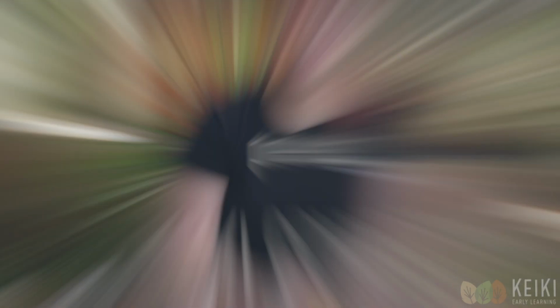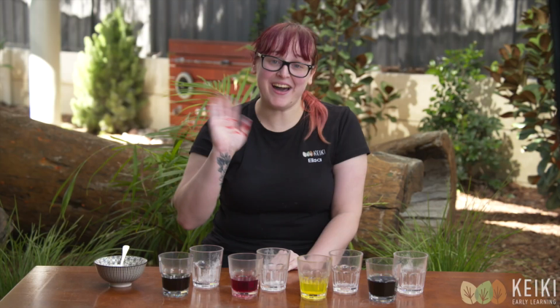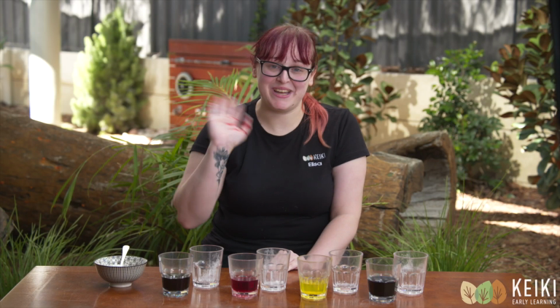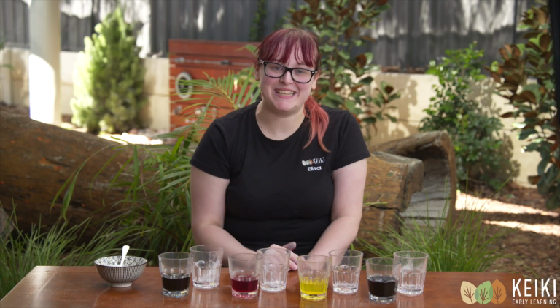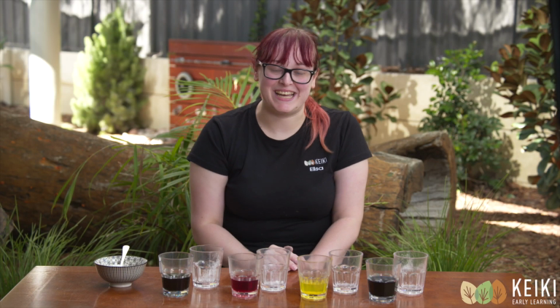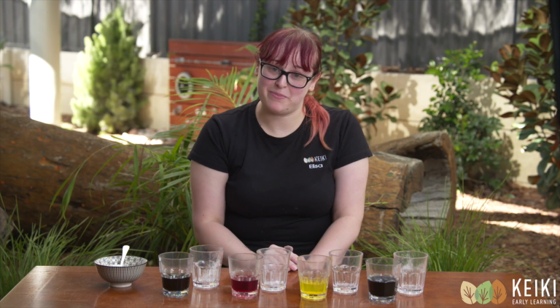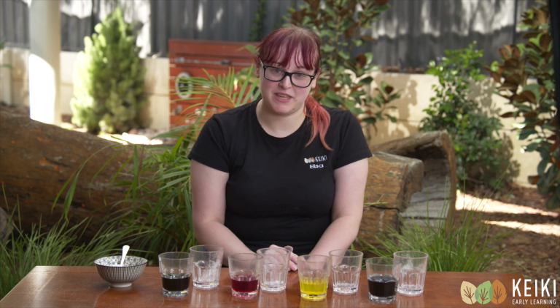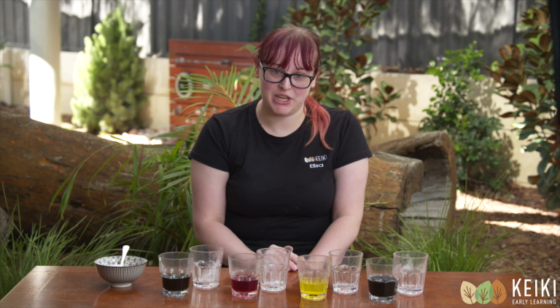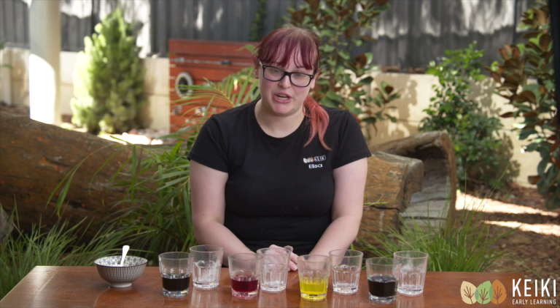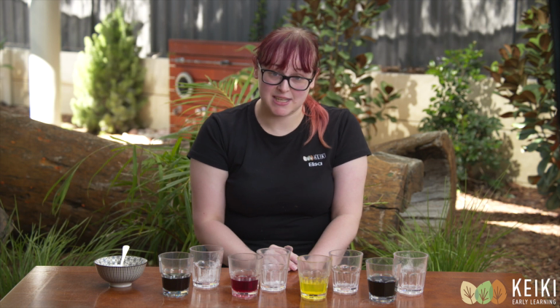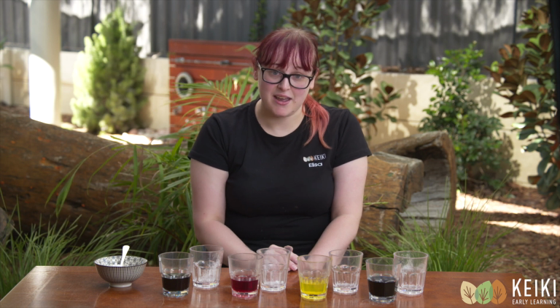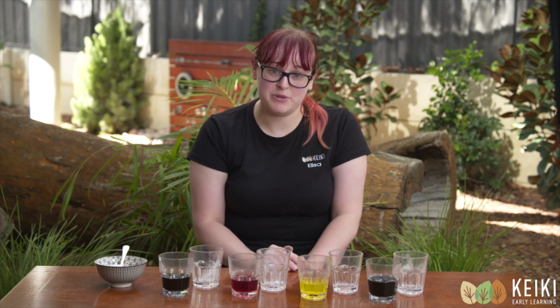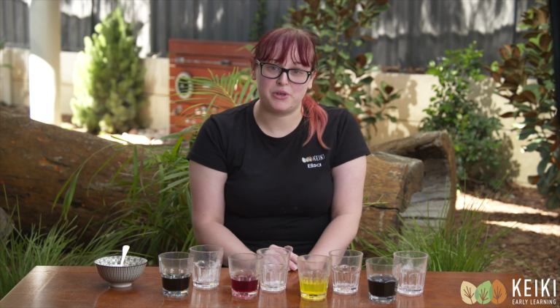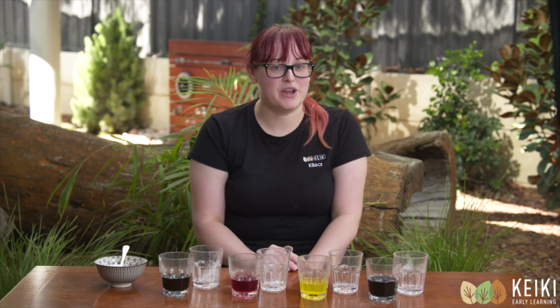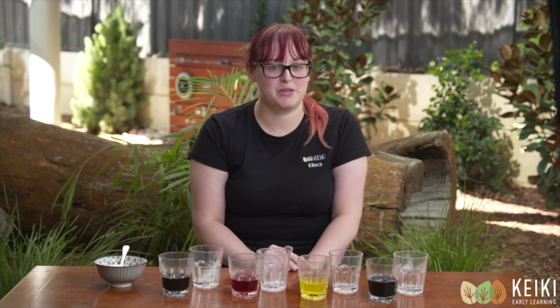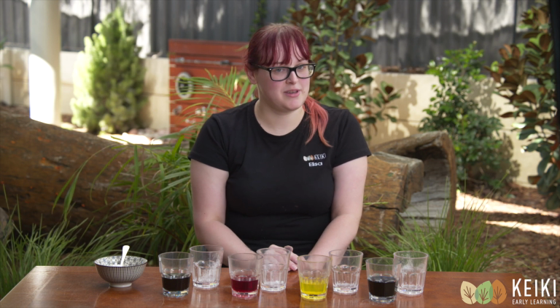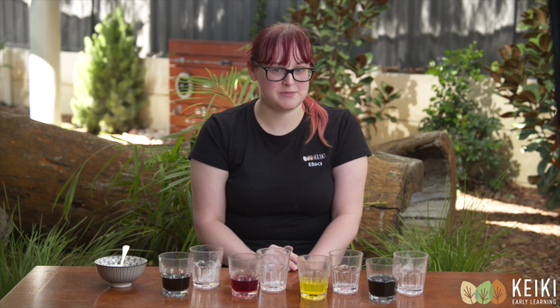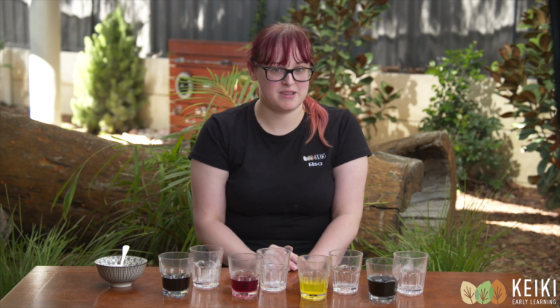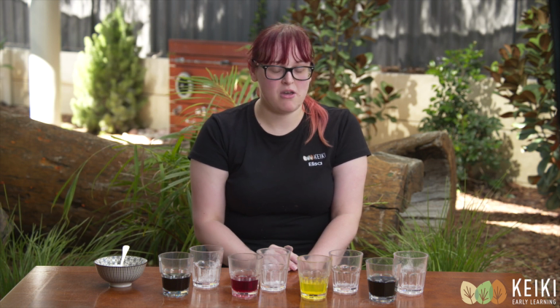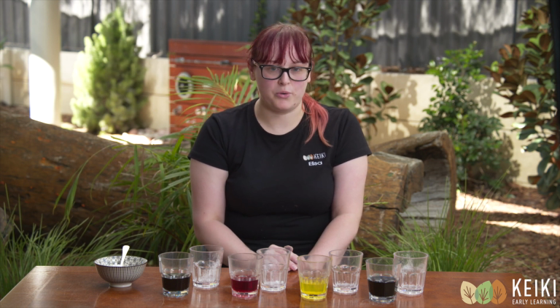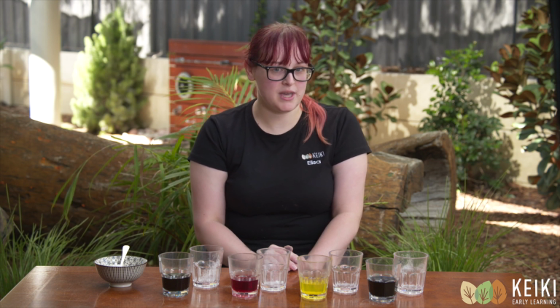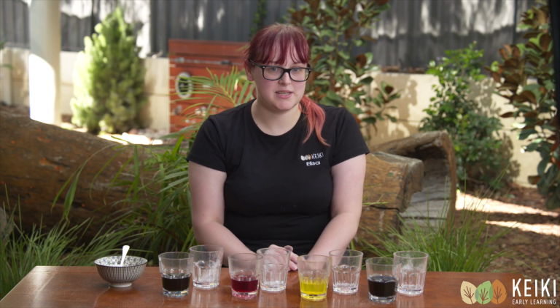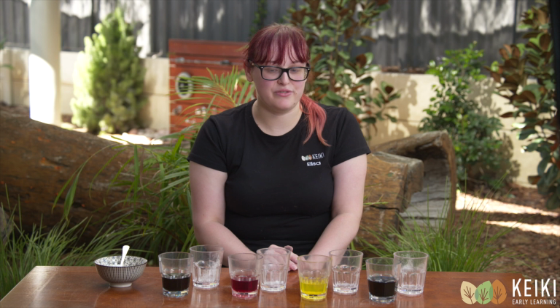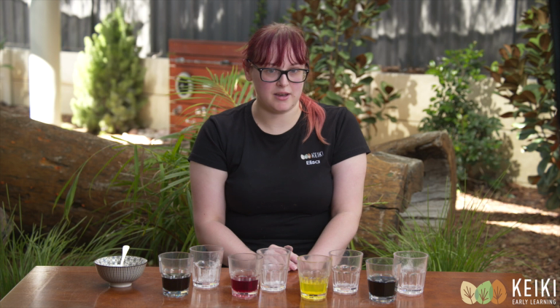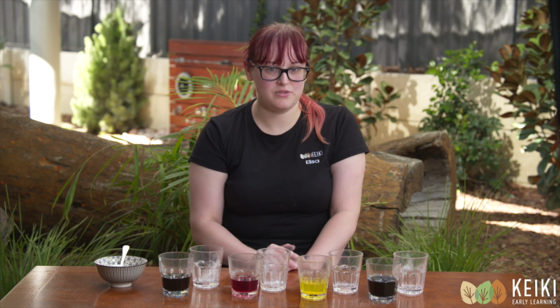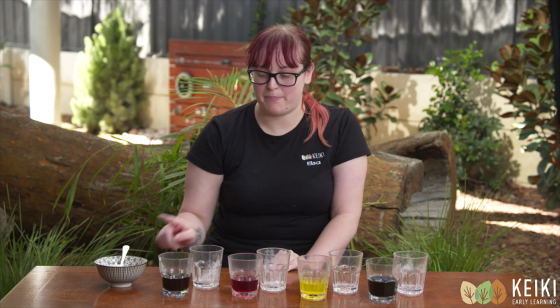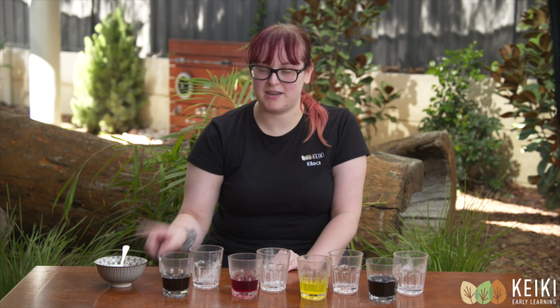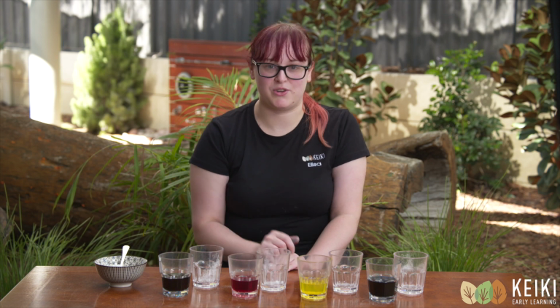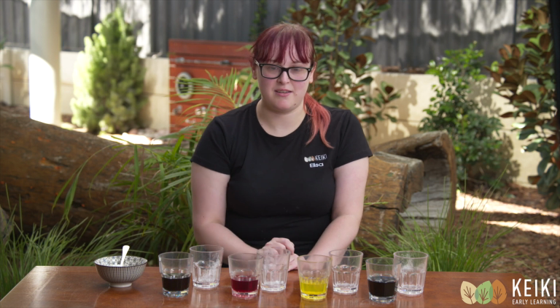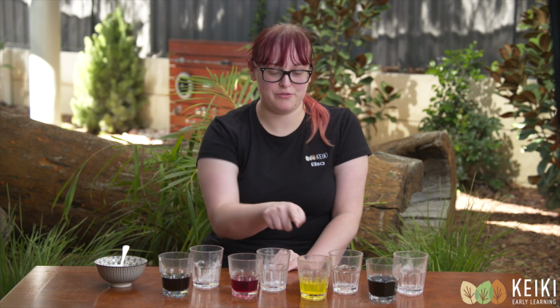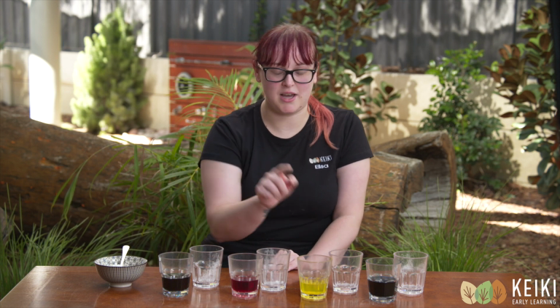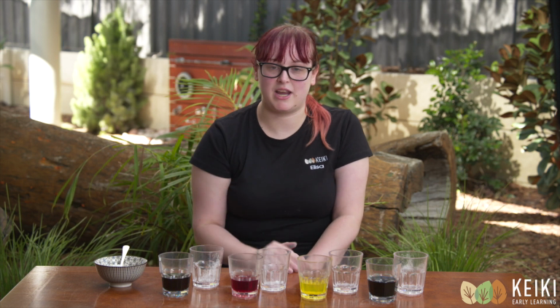Hi, my name is Elisa and I'm part of the Kiki Crew. Today I'll be showing you a very special science experiment. All you need is vinegar, bicarb soda and food colouring.